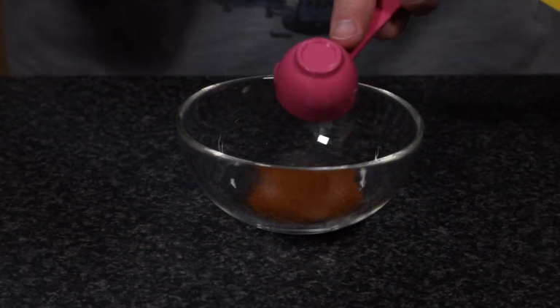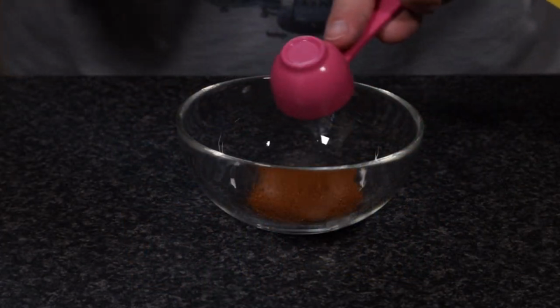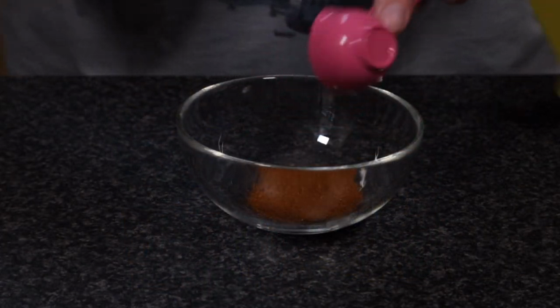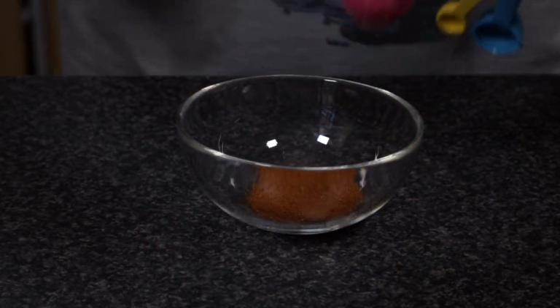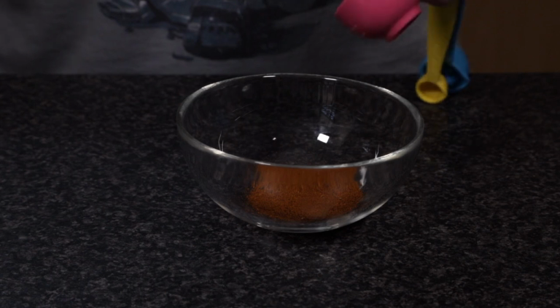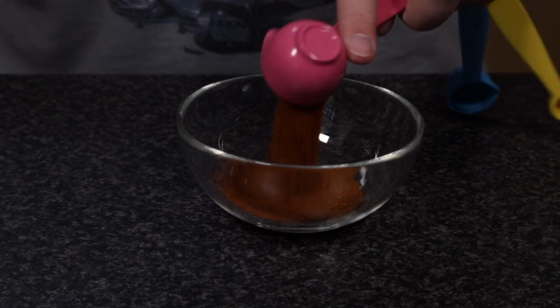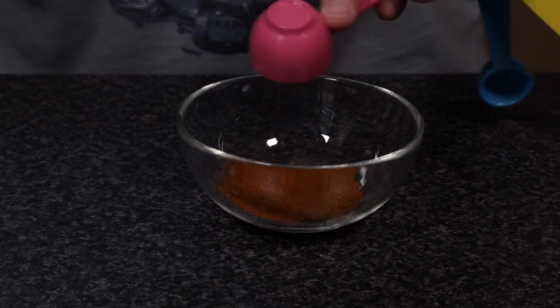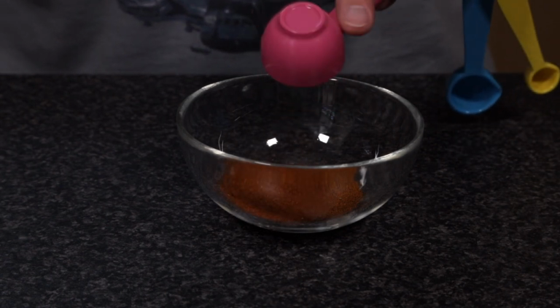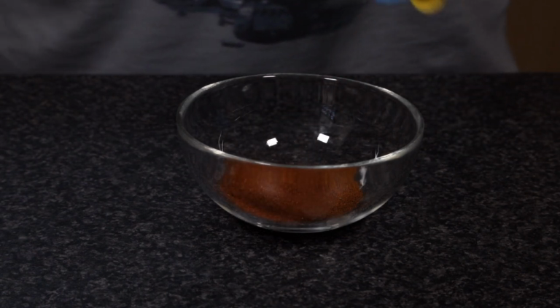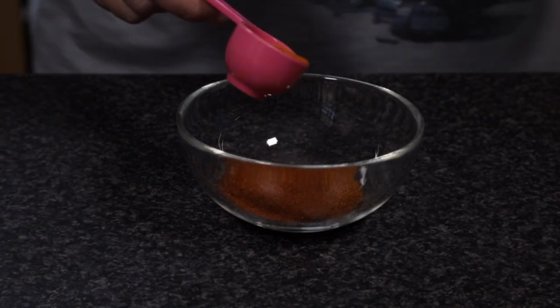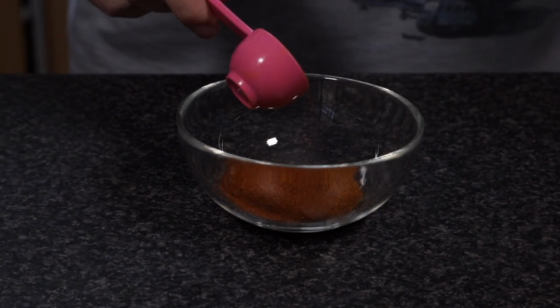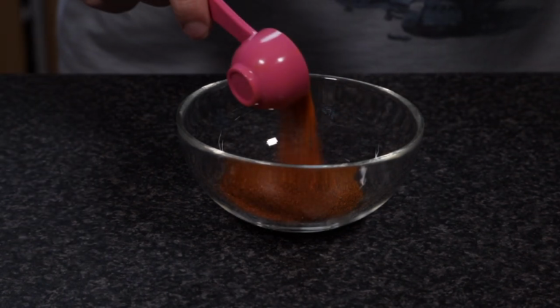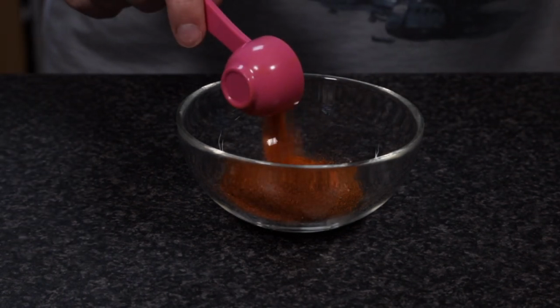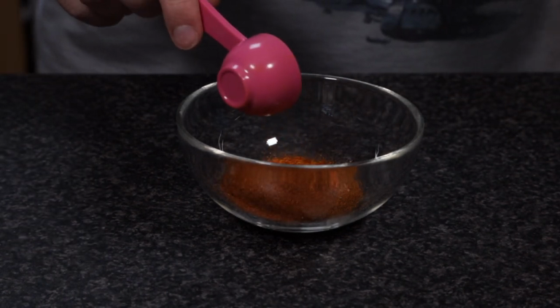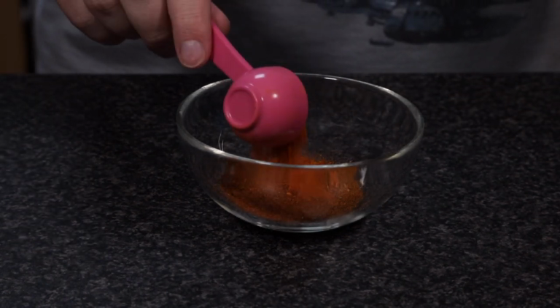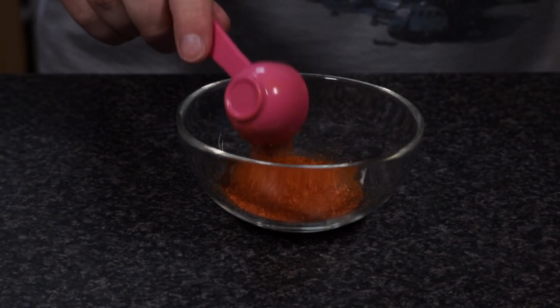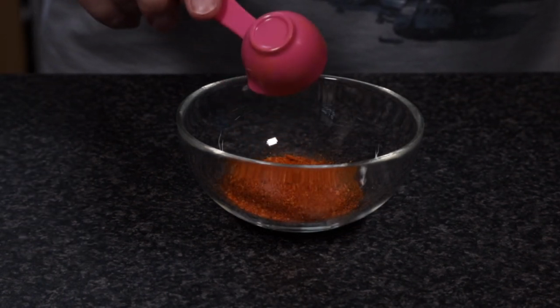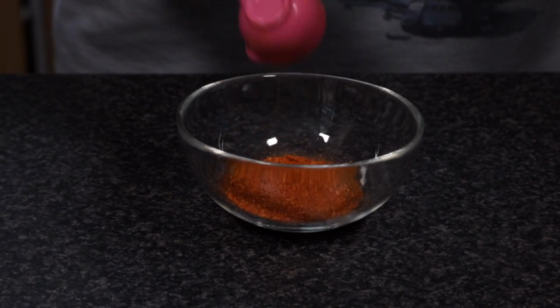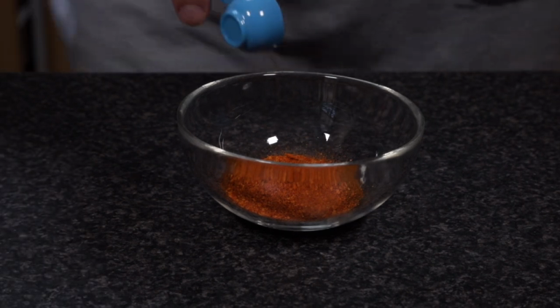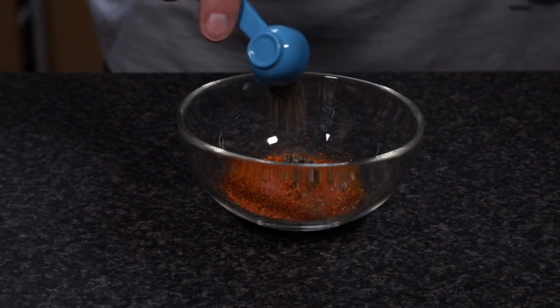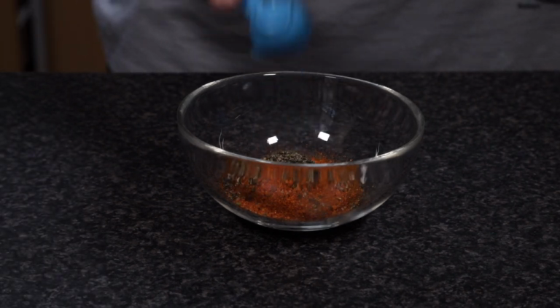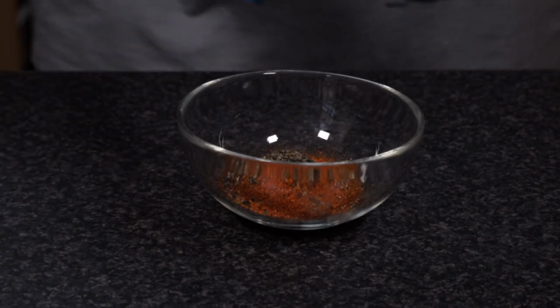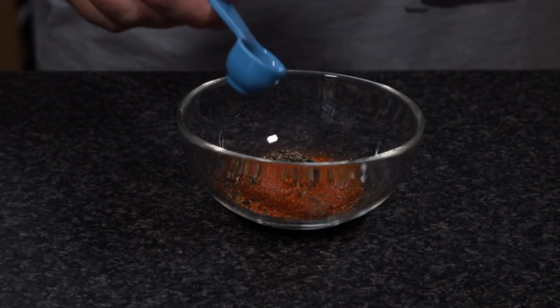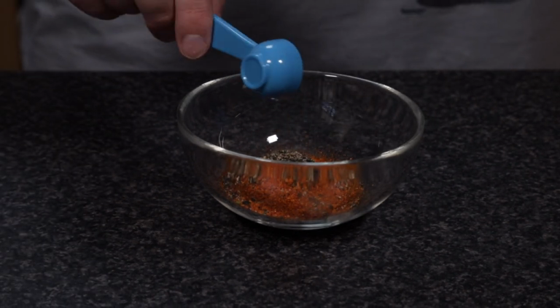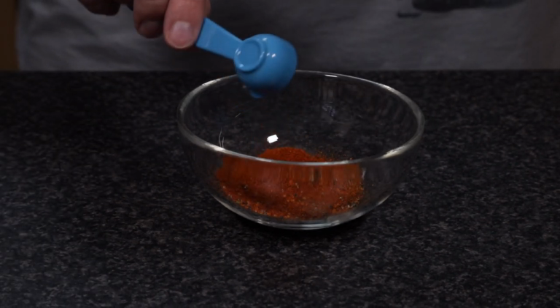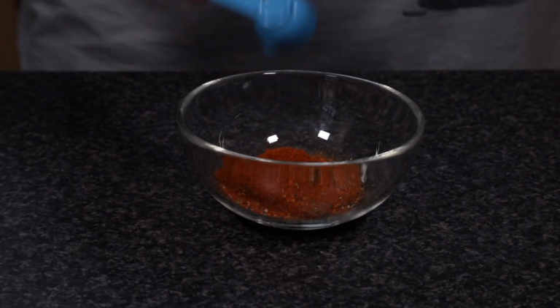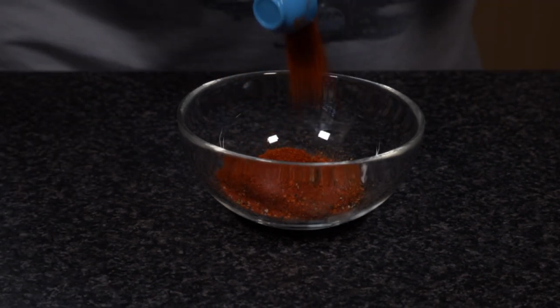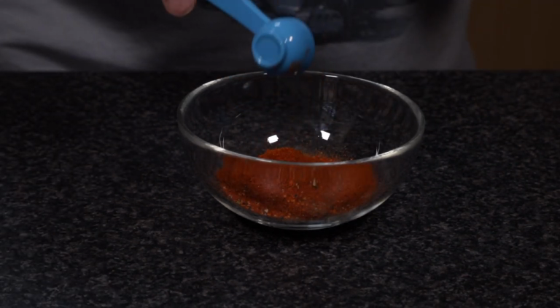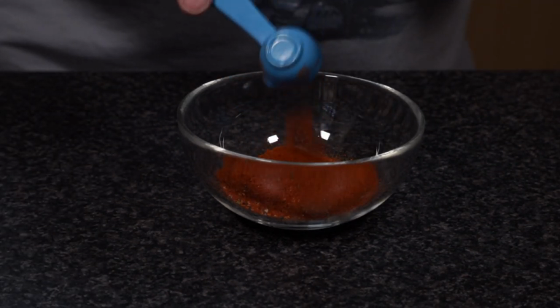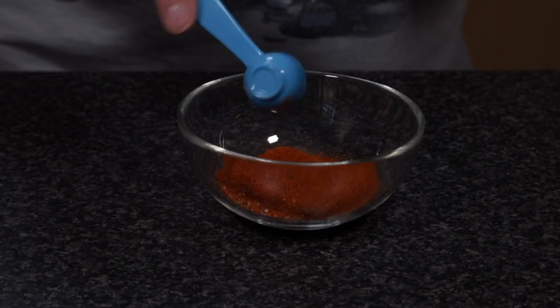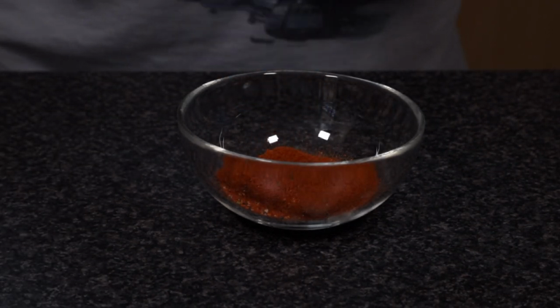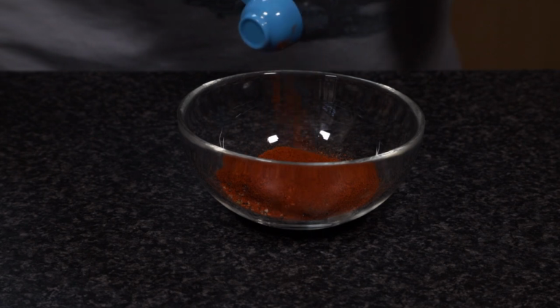For our spices, we'll need one tablespoon each of California chili, hot New Mexico chili, and a chili powder blend. One teaspoon of black pepper and cayenne, and two teaspoons of paprika.